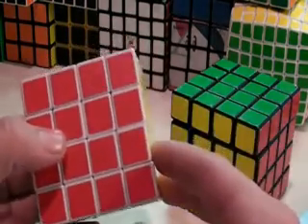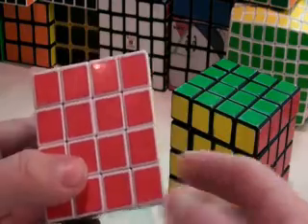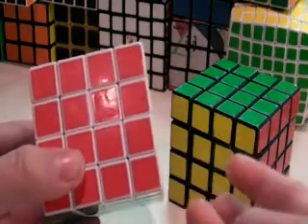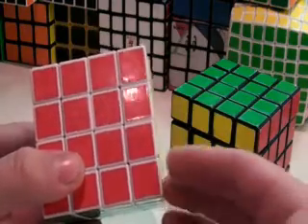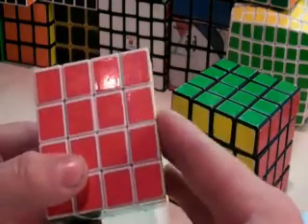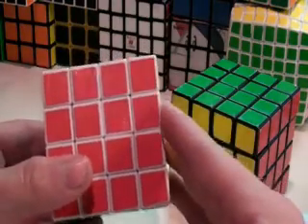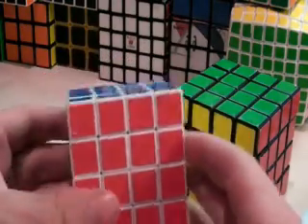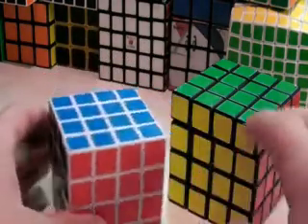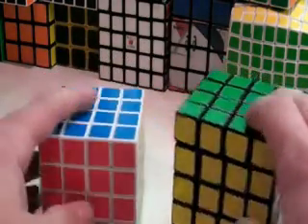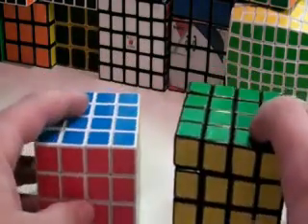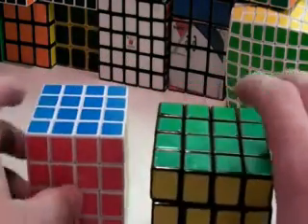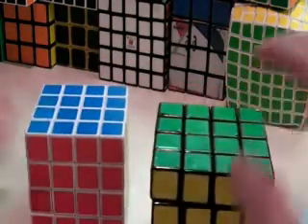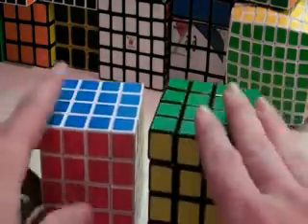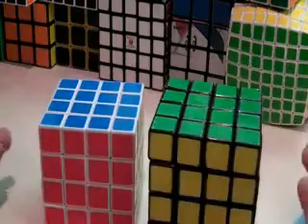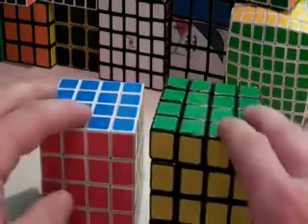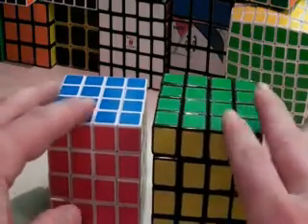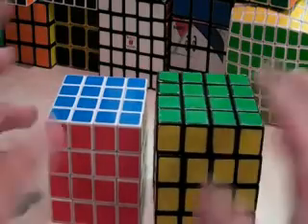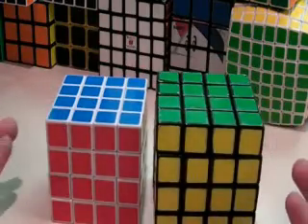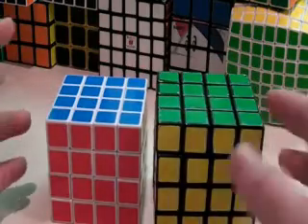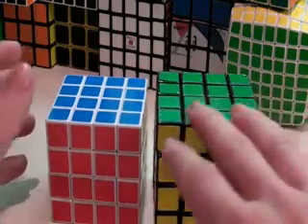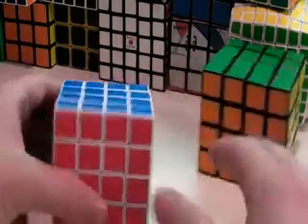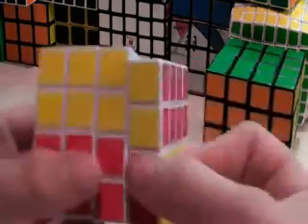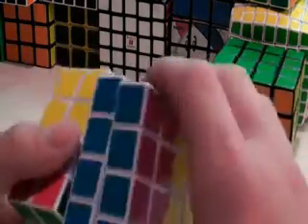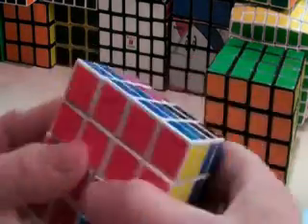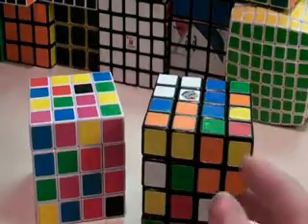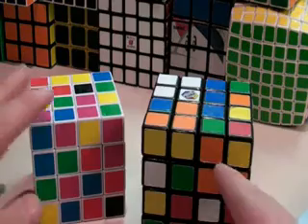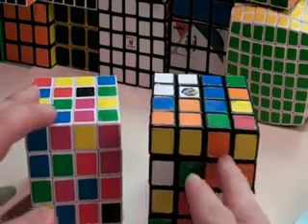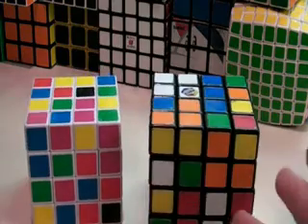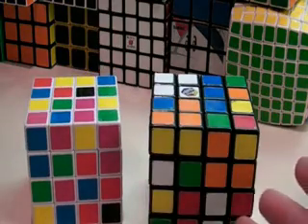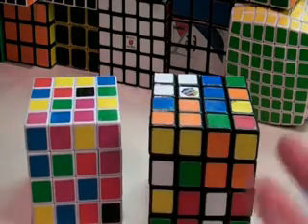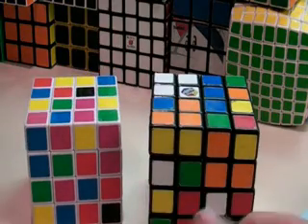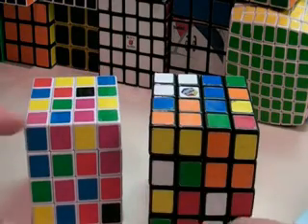There are actually three parities, but I will go into that later on. So first, as in the 3x3 video, if you have your cube, scramble it. If your cube is scrambled, this is where you begin.